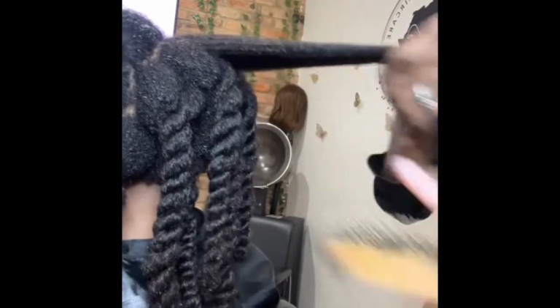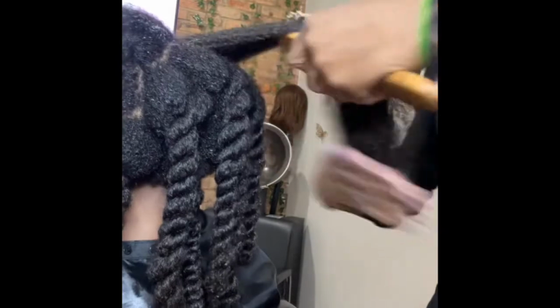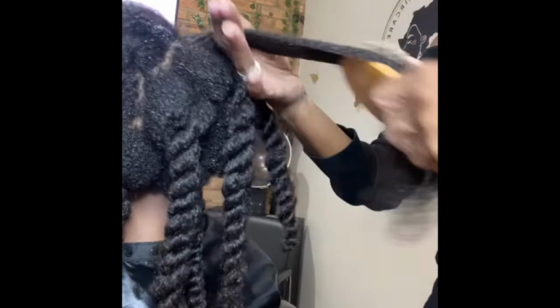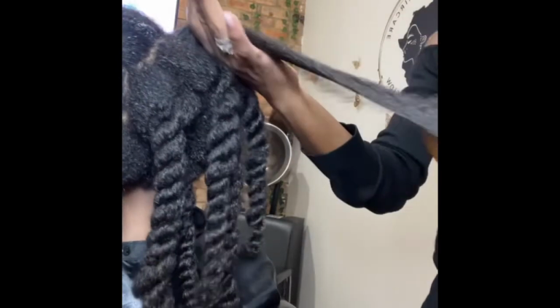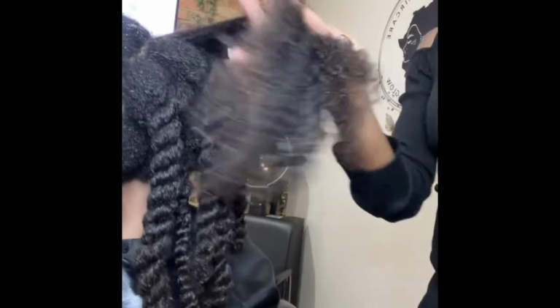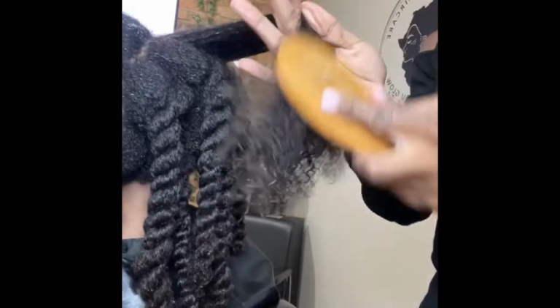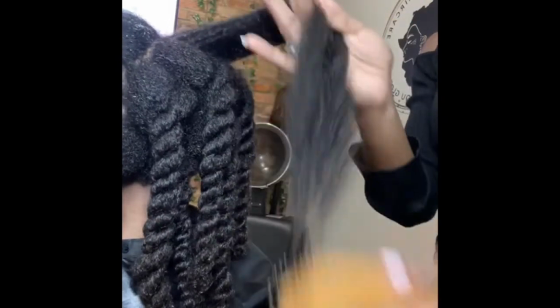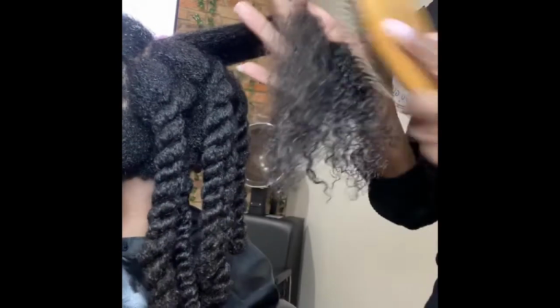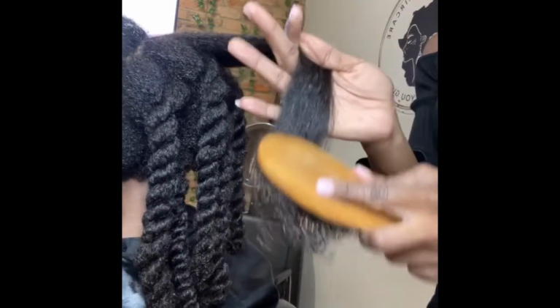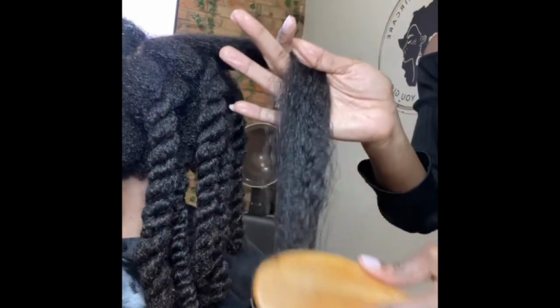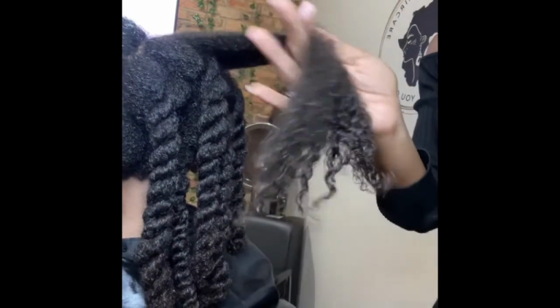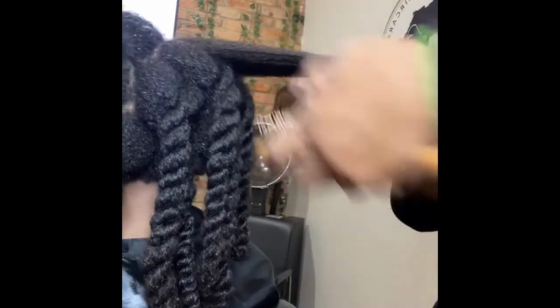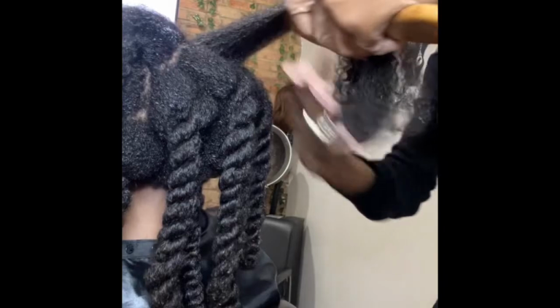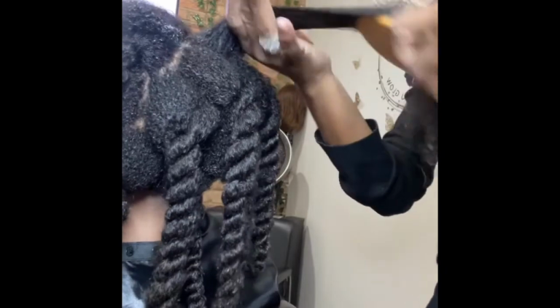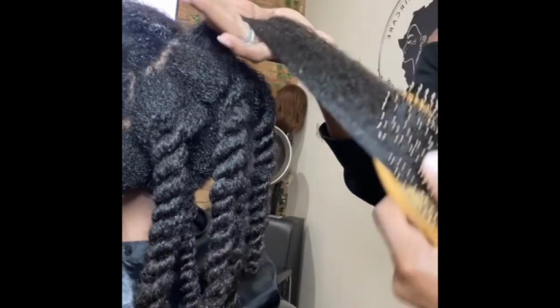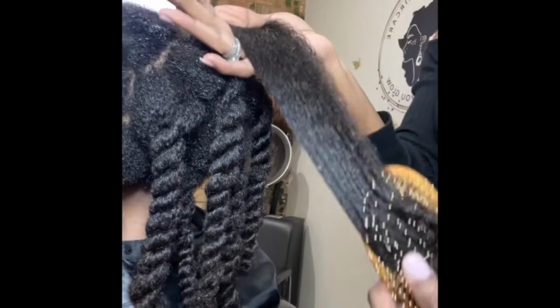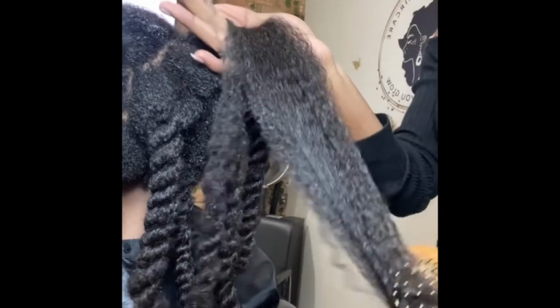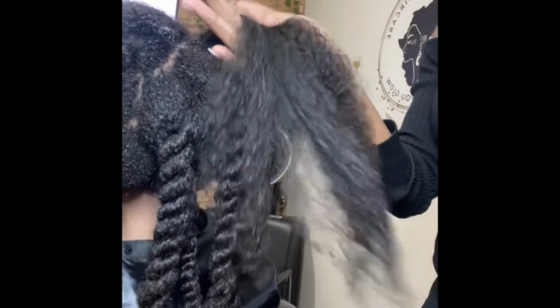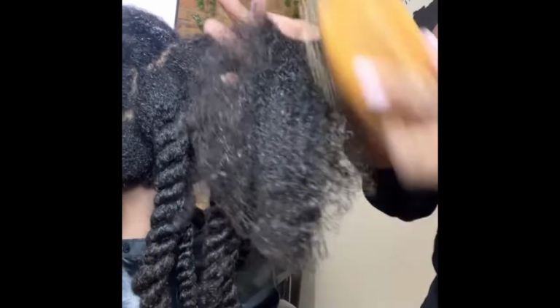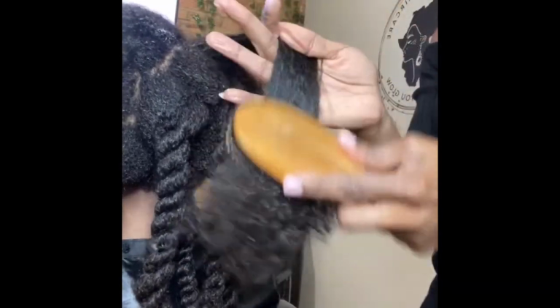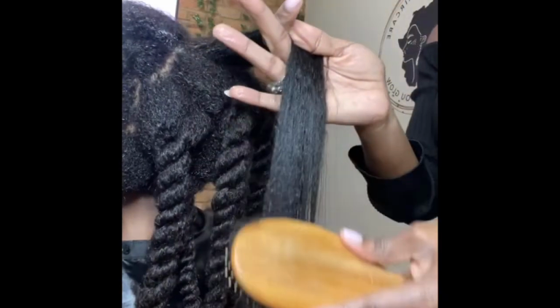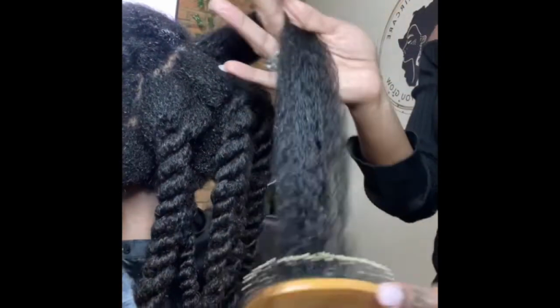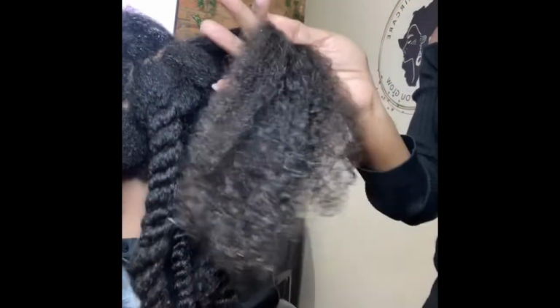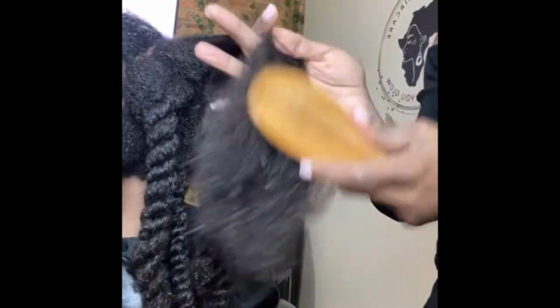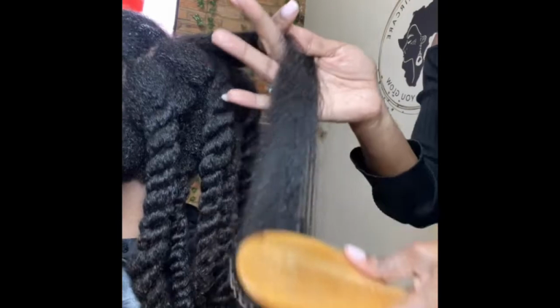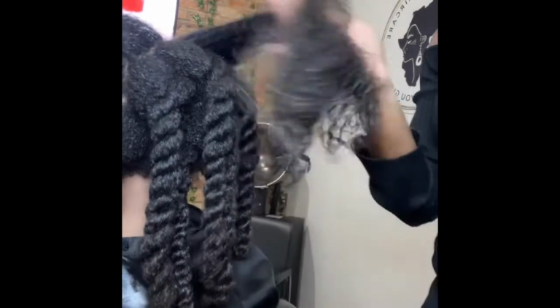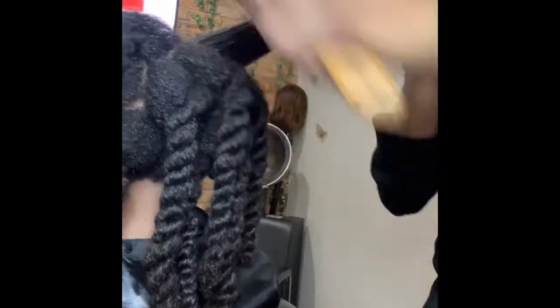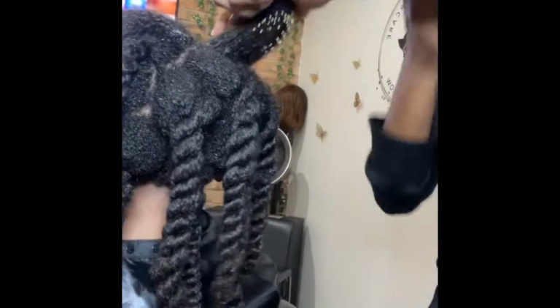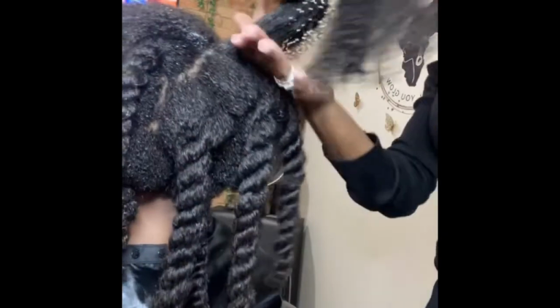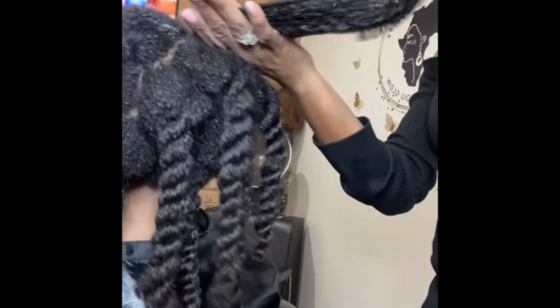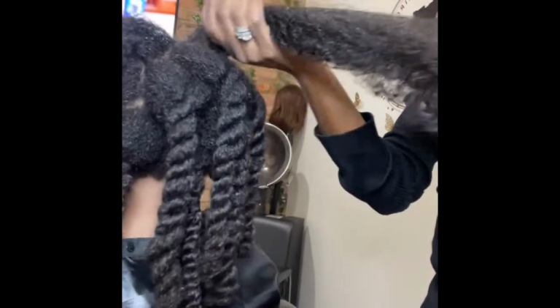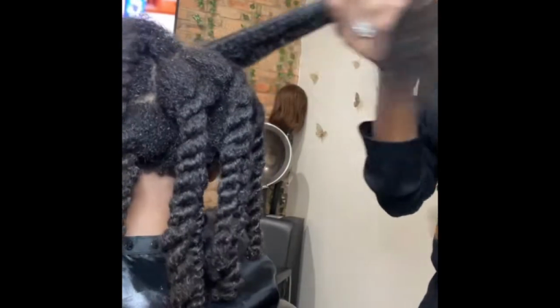I'm using the wet brush because it is a softer detangling brush. This is after you detangle, and if you have to detangle again, you don't have to use the same hard brush. You can just use the flexible wet brush and it's really more gentle on the ends.